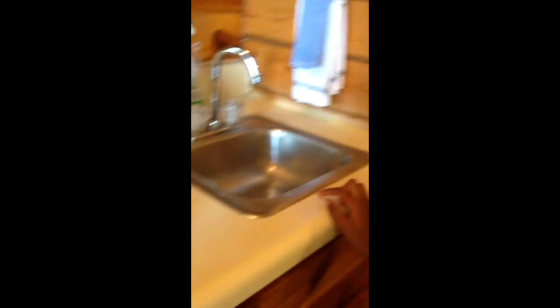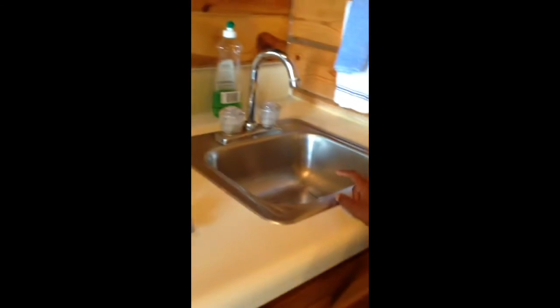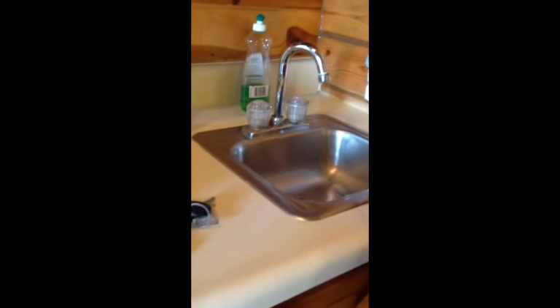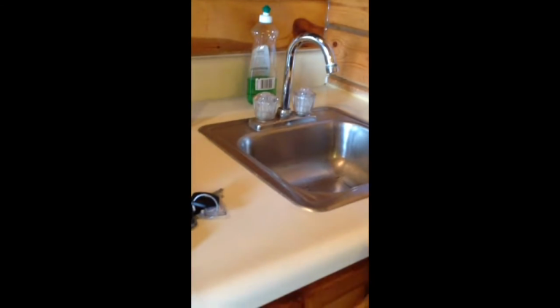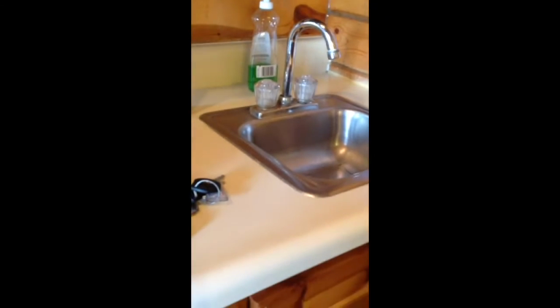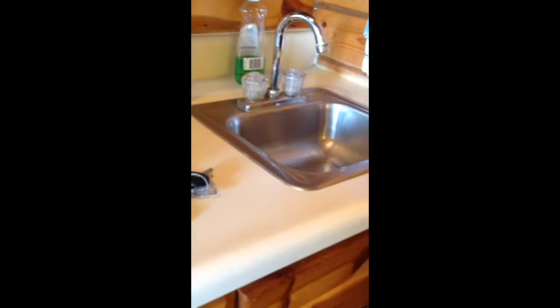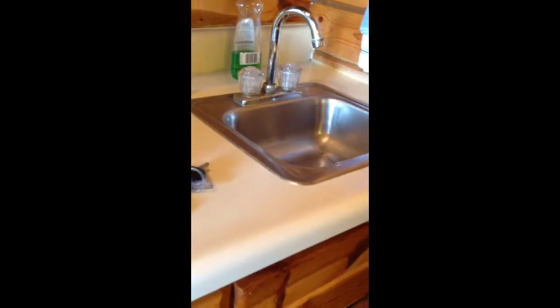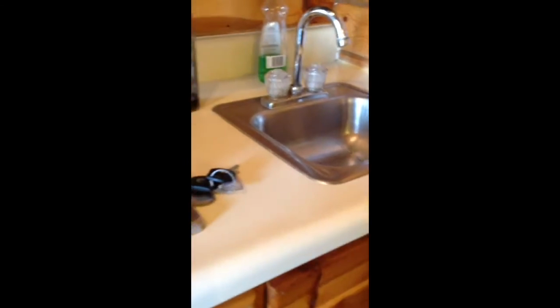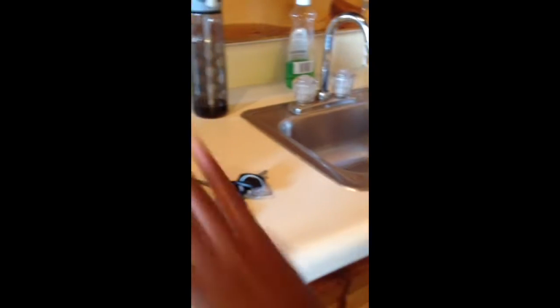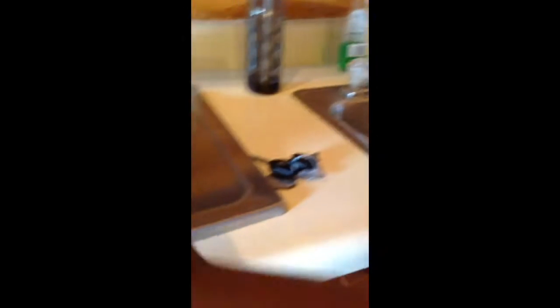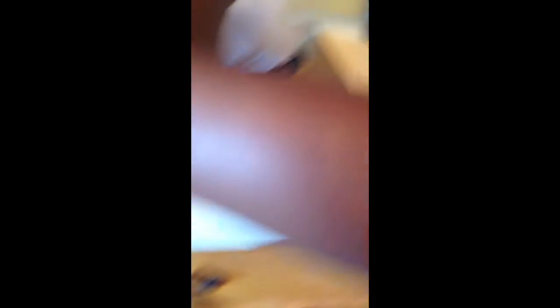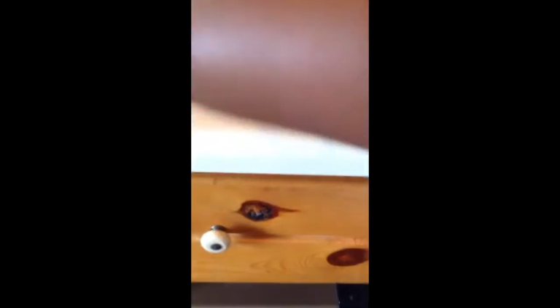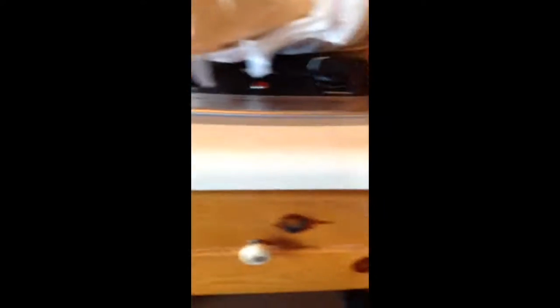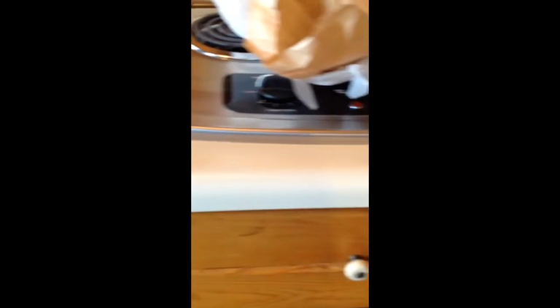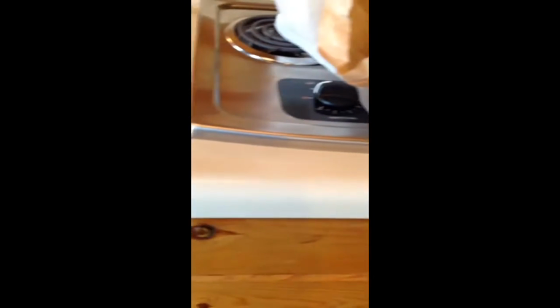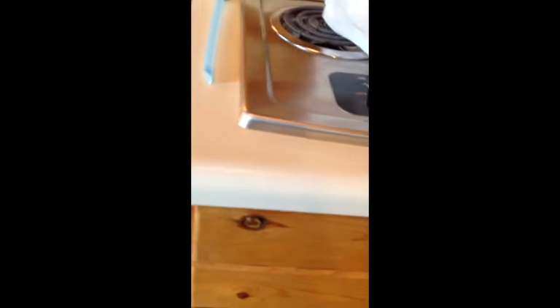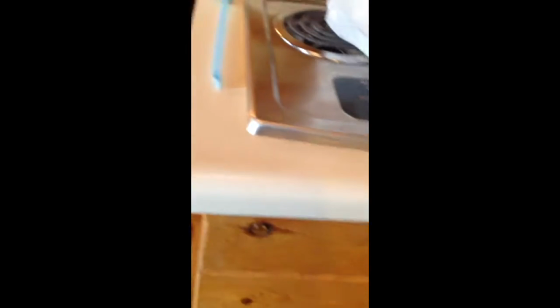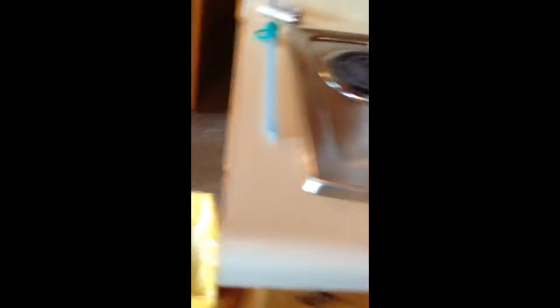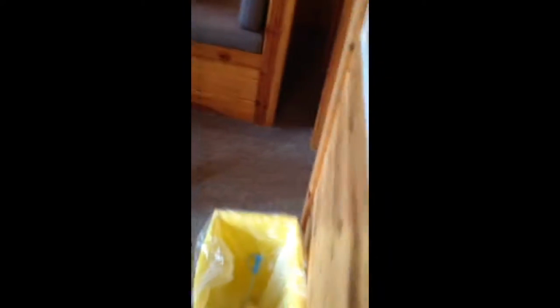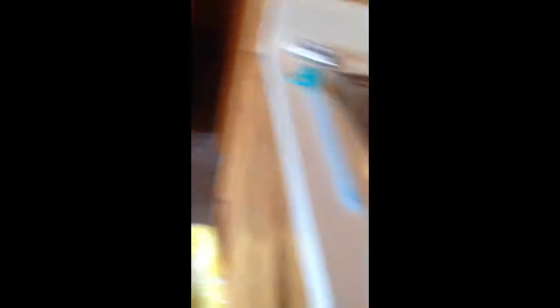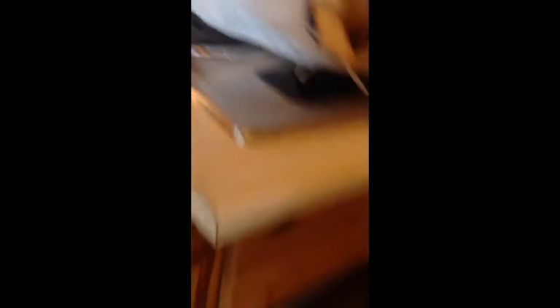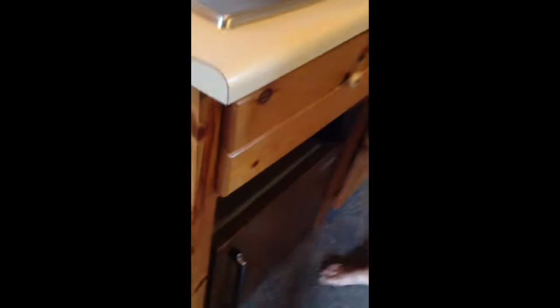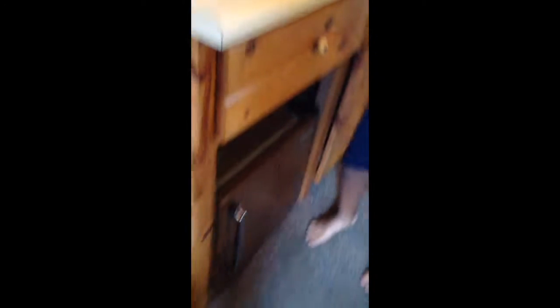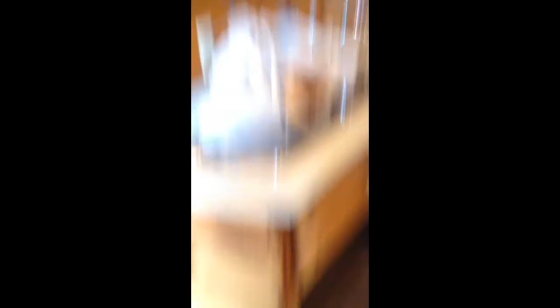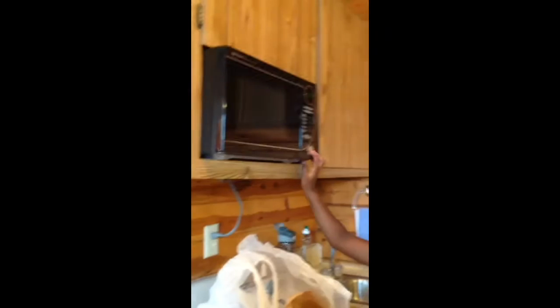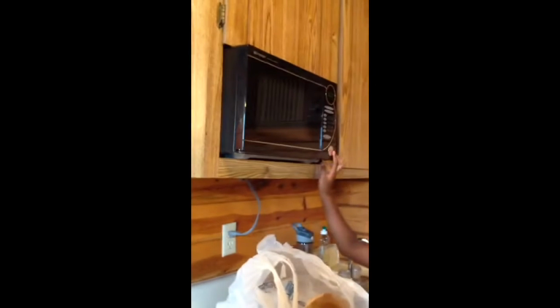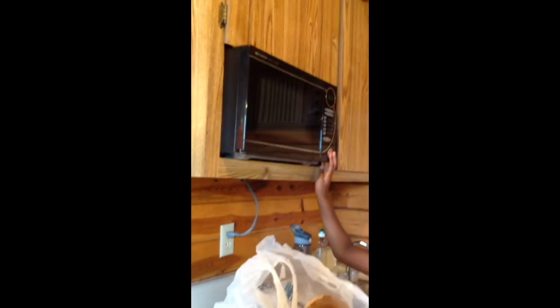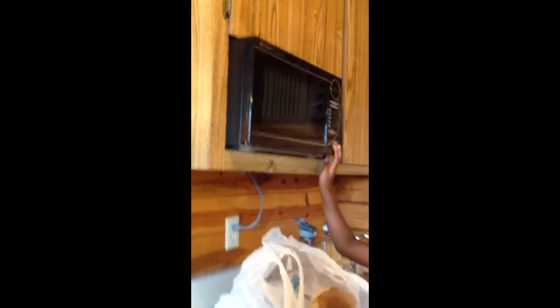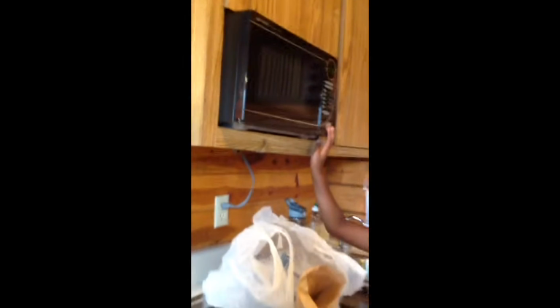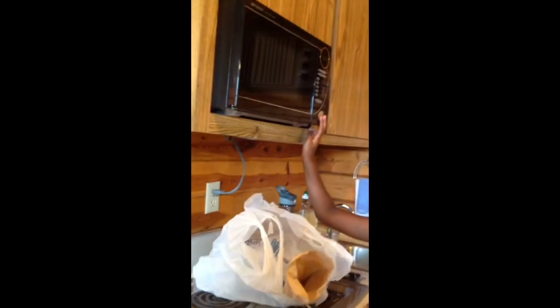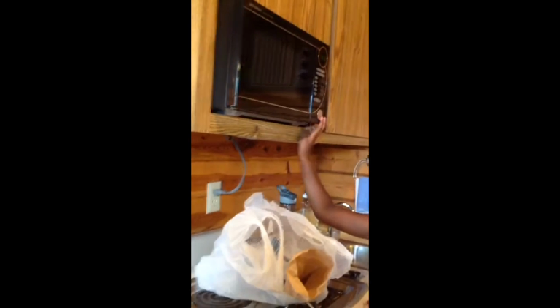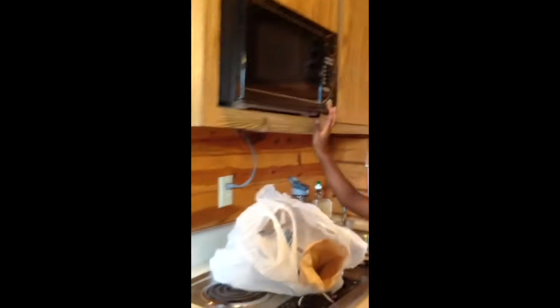And then by the coffee maker, there is the sink and stove. And then it's the microwave.